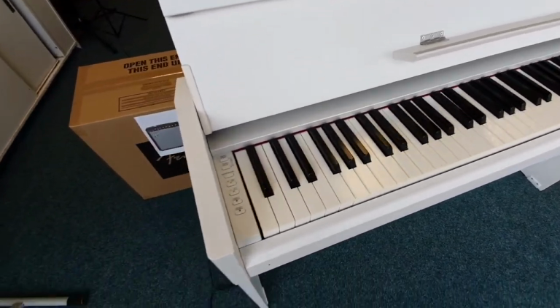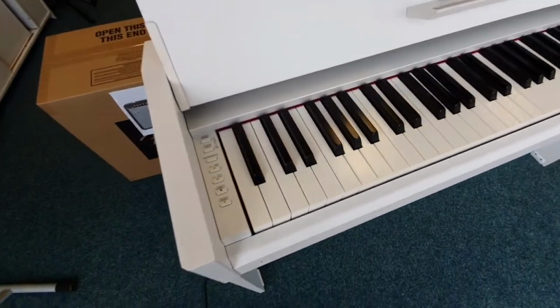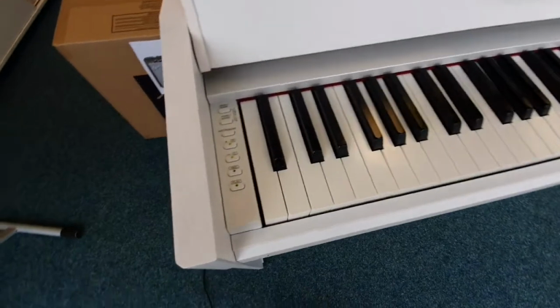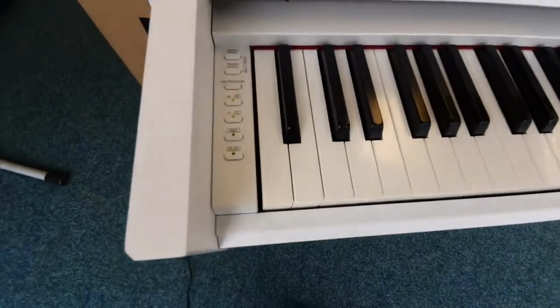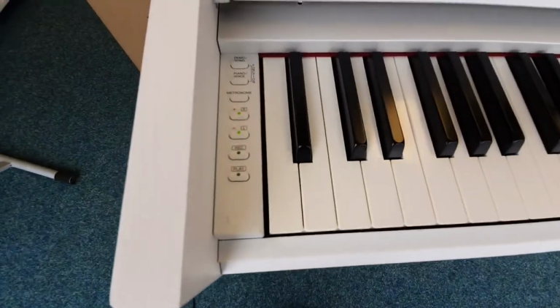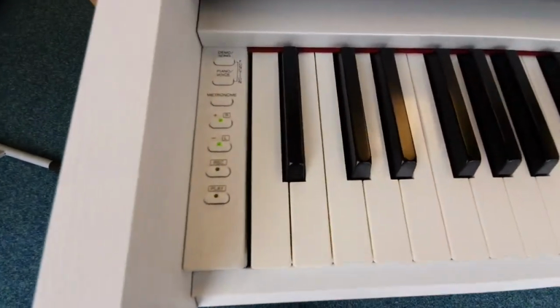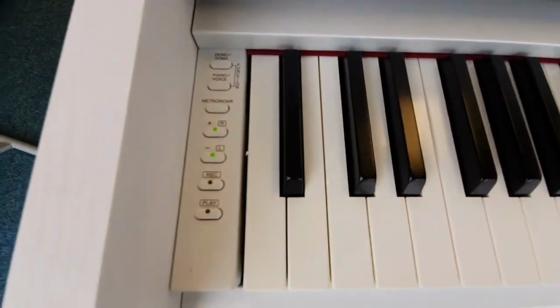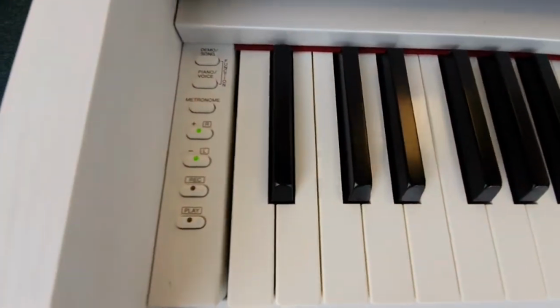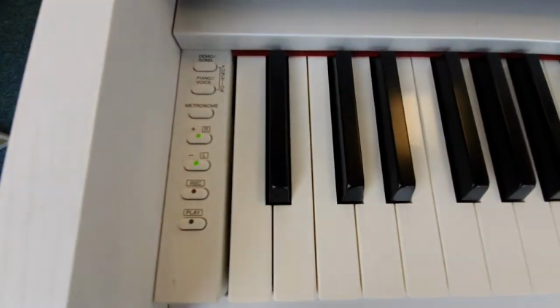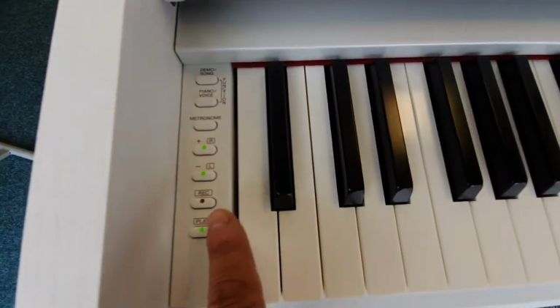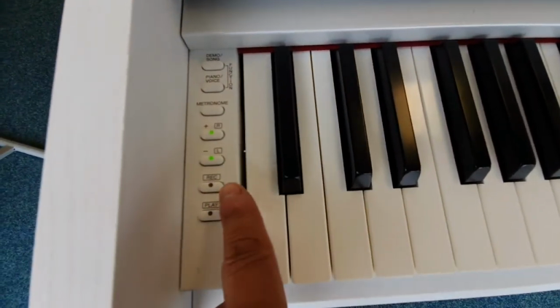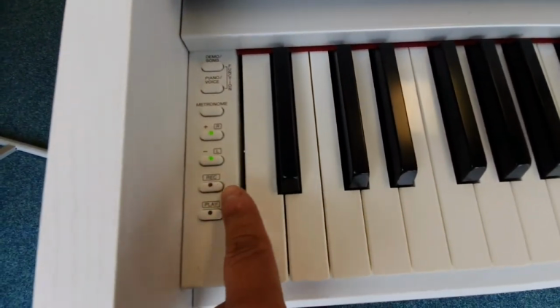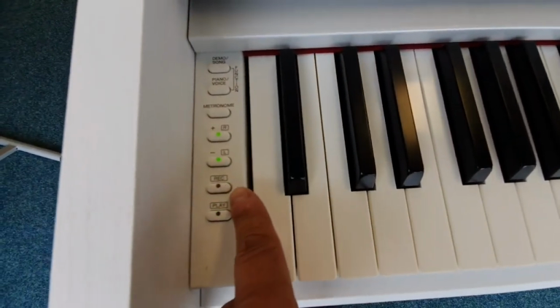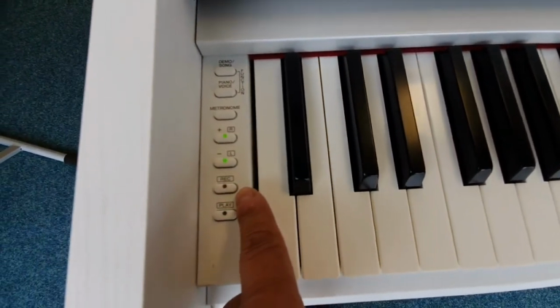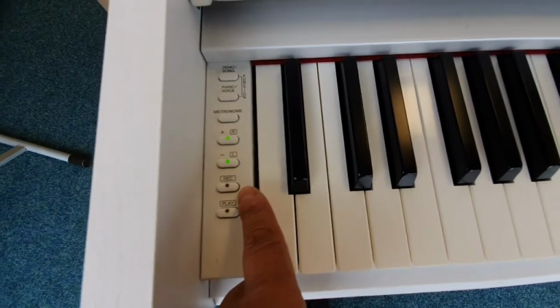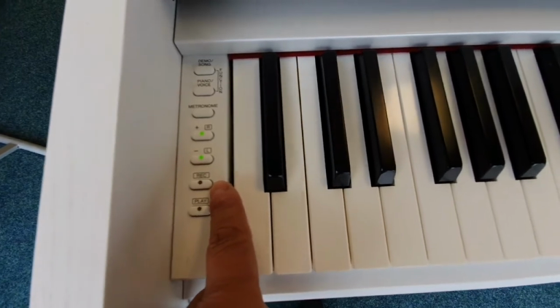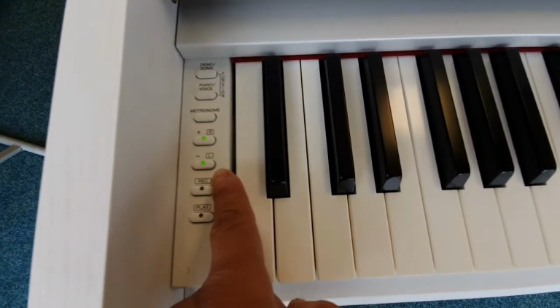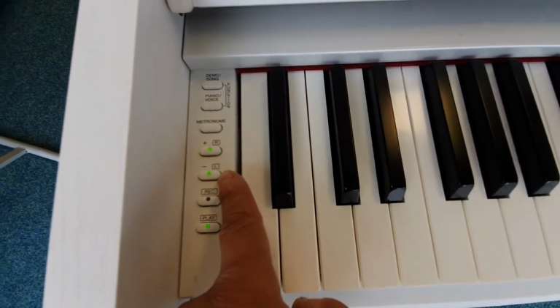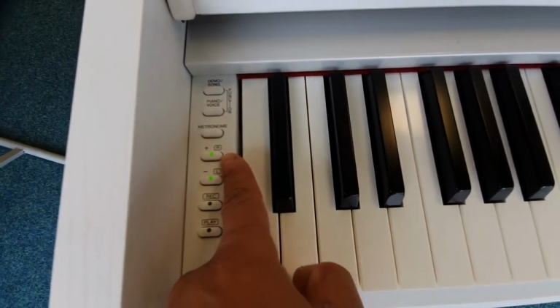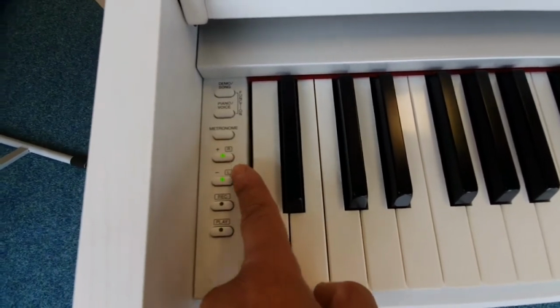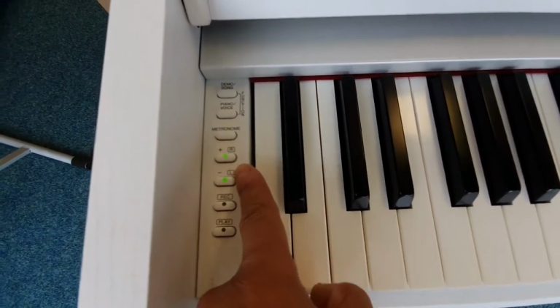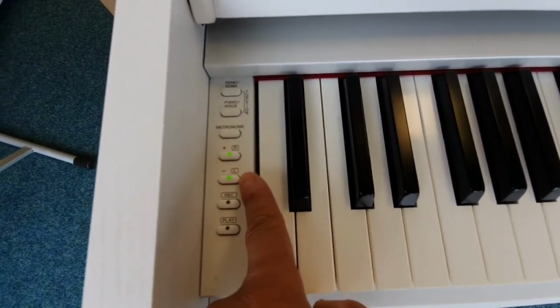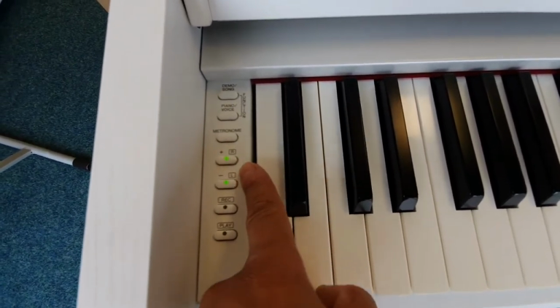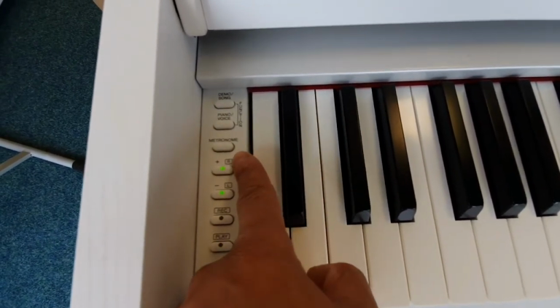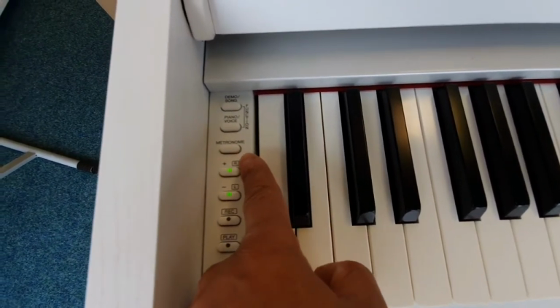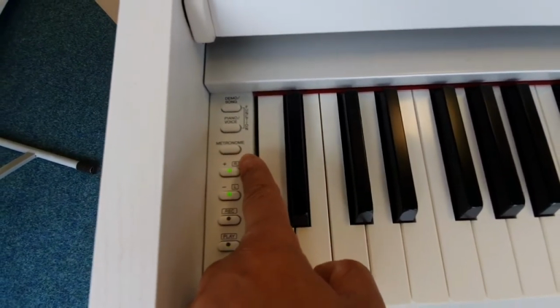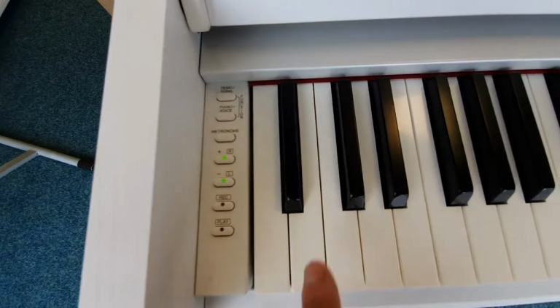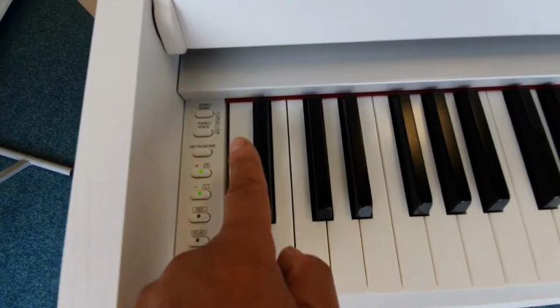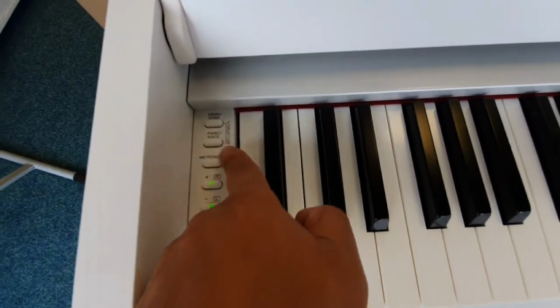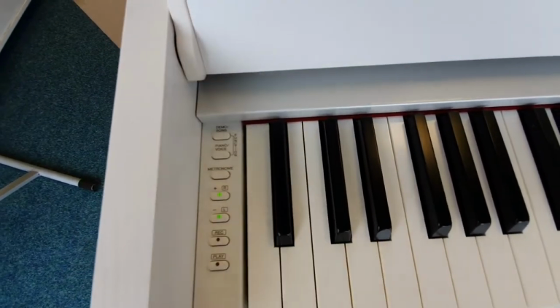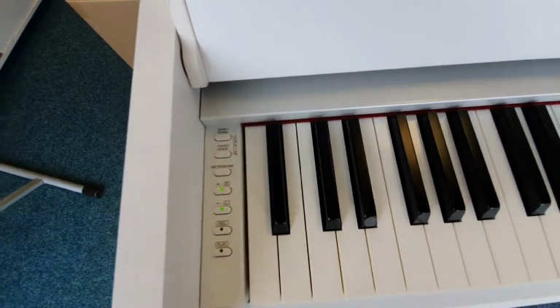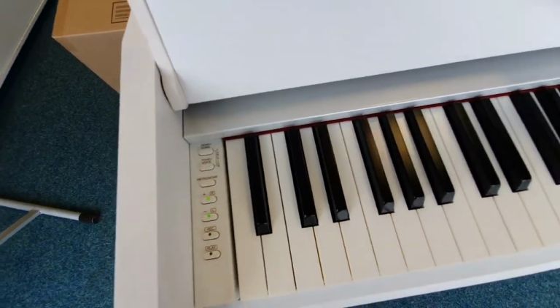It's got a built-in song recorder, so you can record what you're playing. It's got left hand and right hand, so it's a two-track song recorder. There's also a metronome, and that button is used to select your different voices.